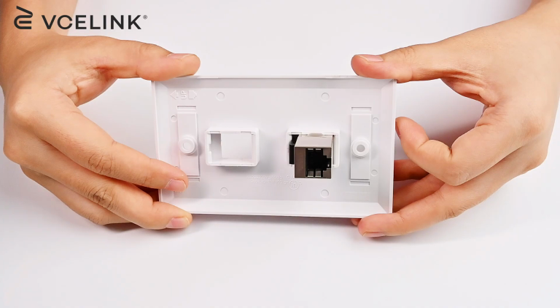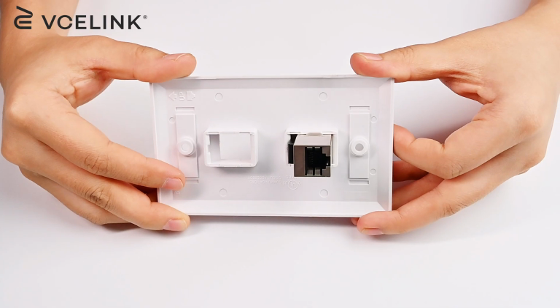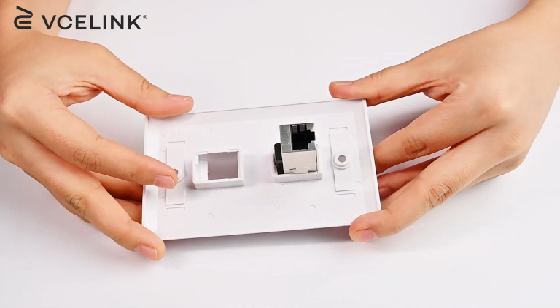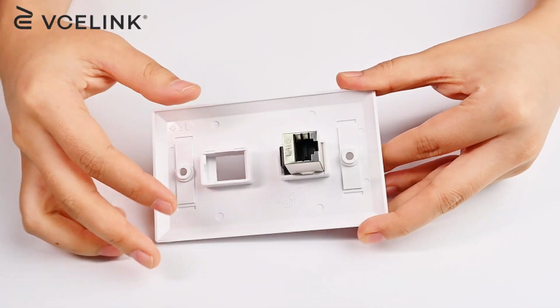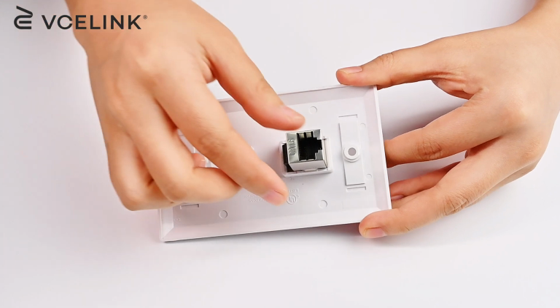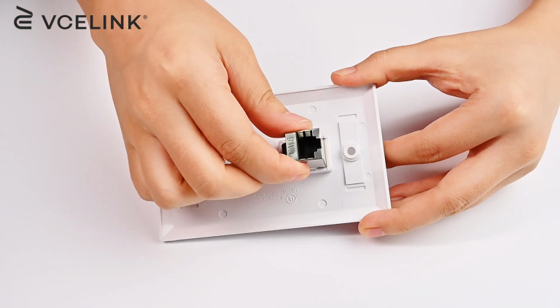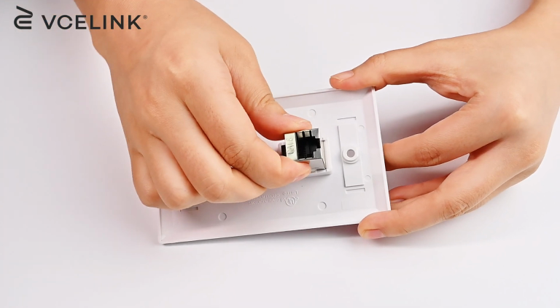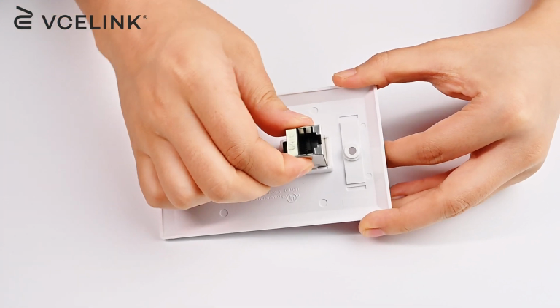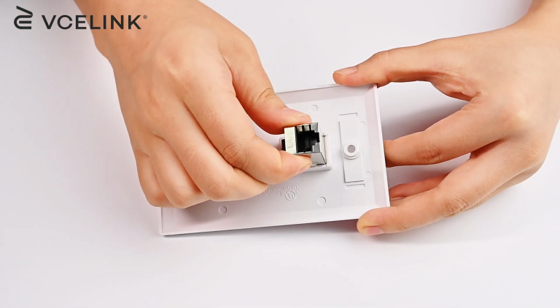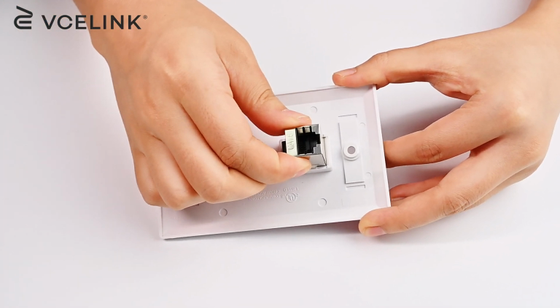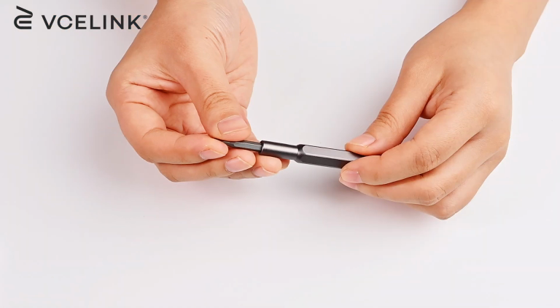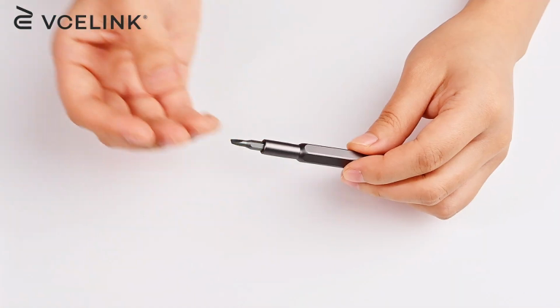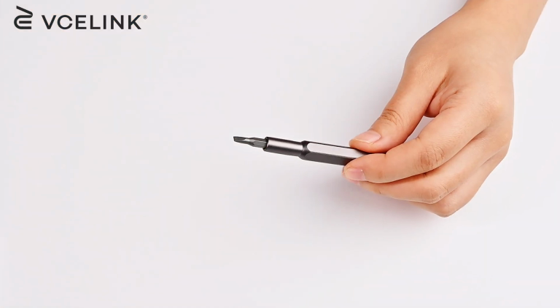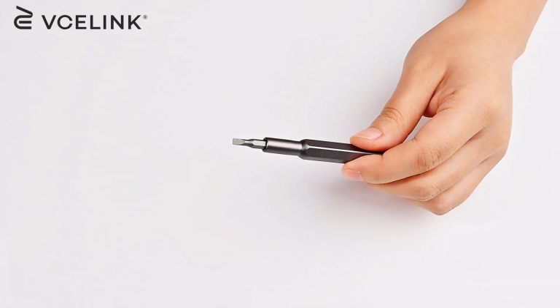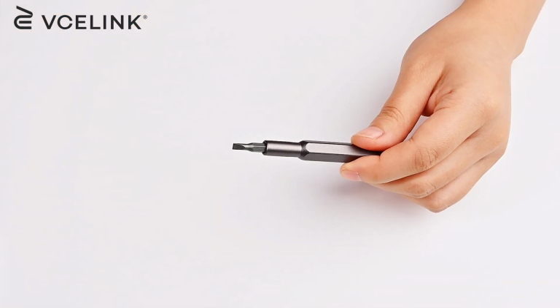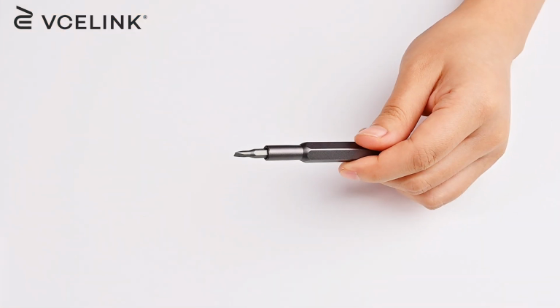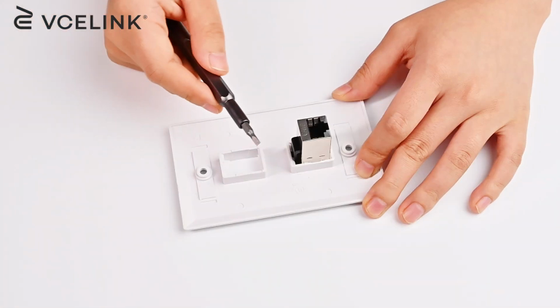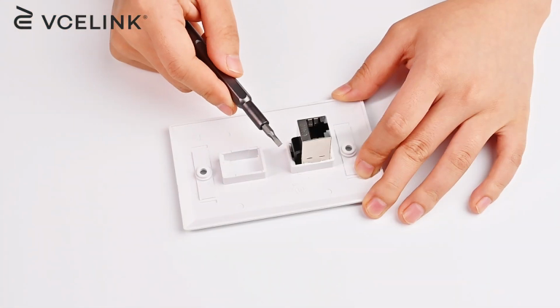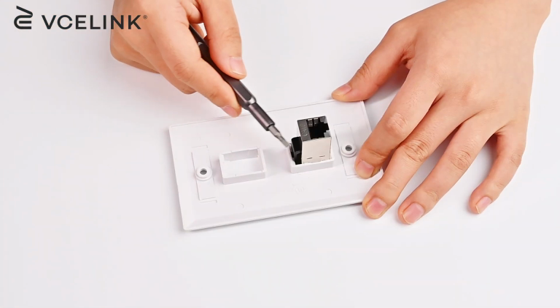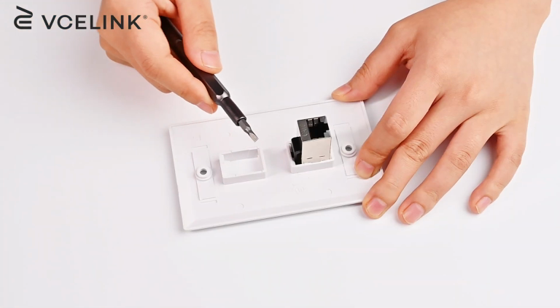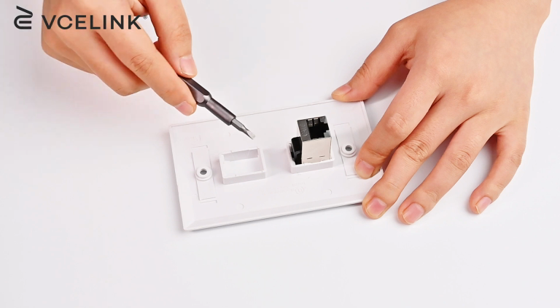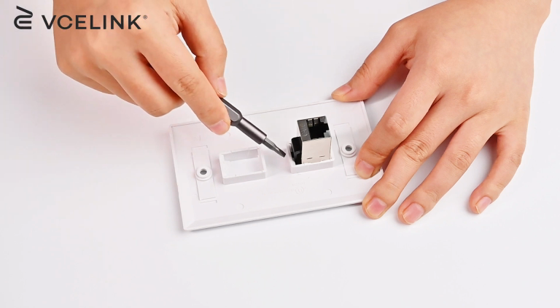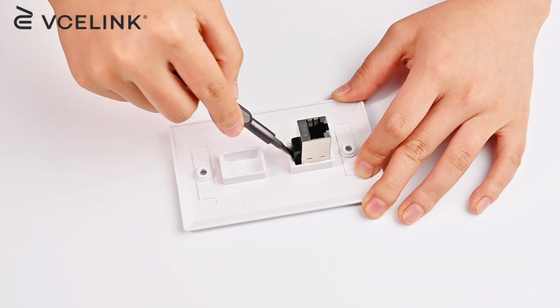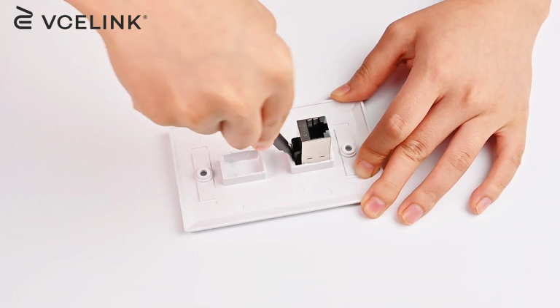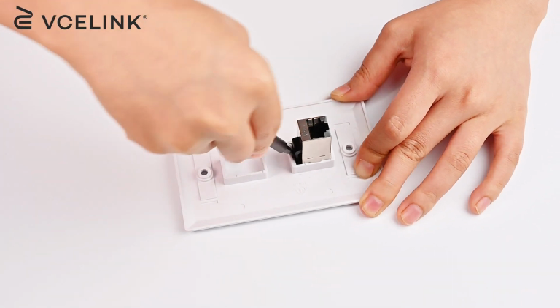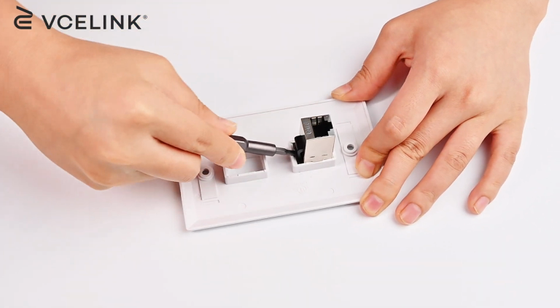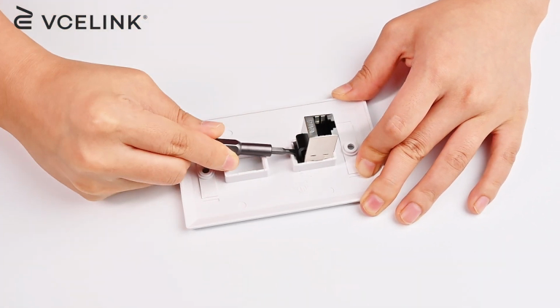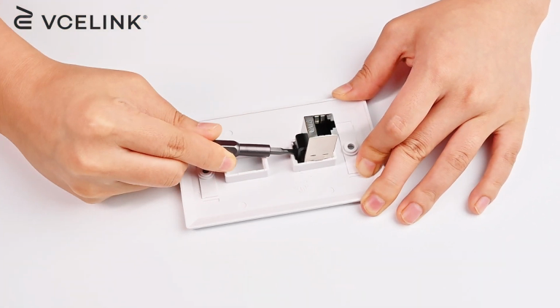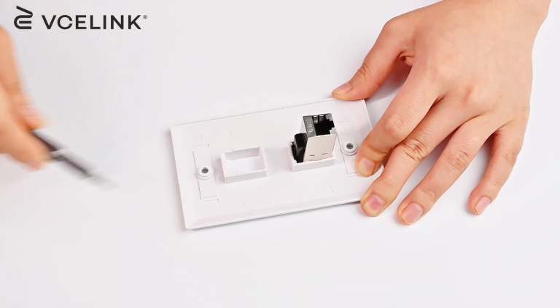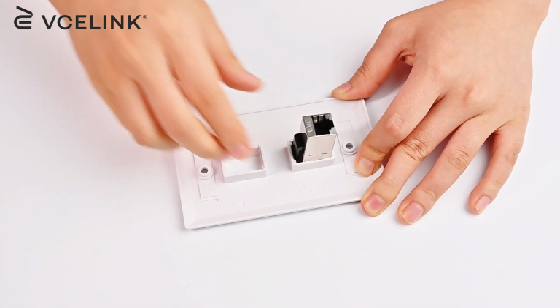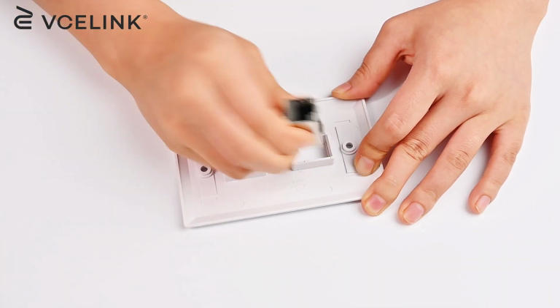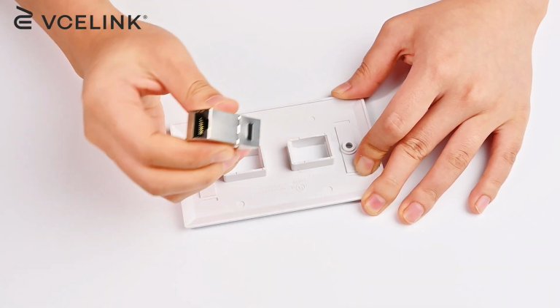If you want to remove the keystone coupler from the wallplate, here is a simple trick for you. See the flexible clip here — using a flathead screwdriver can easily pry it up.